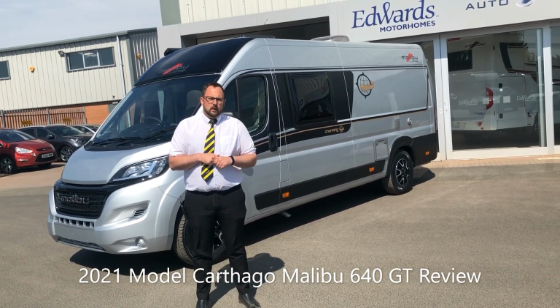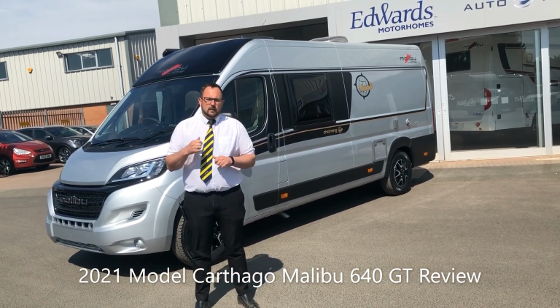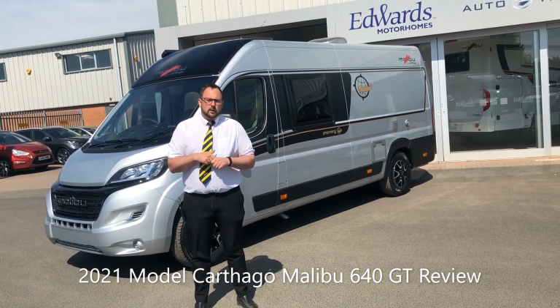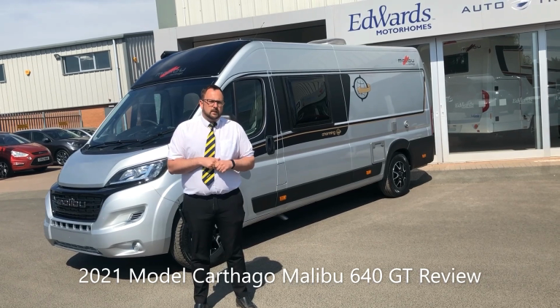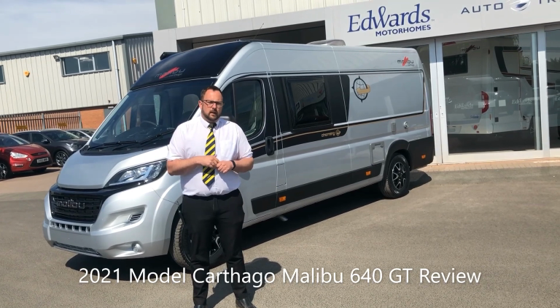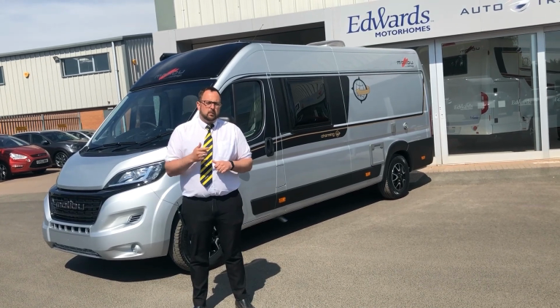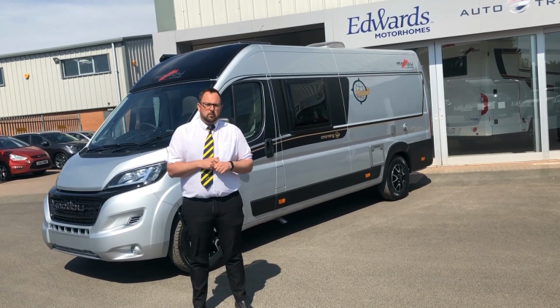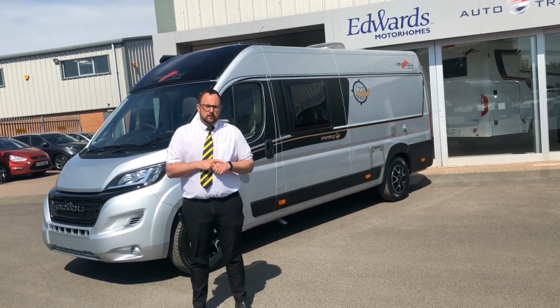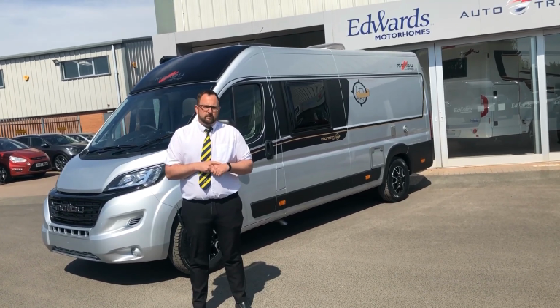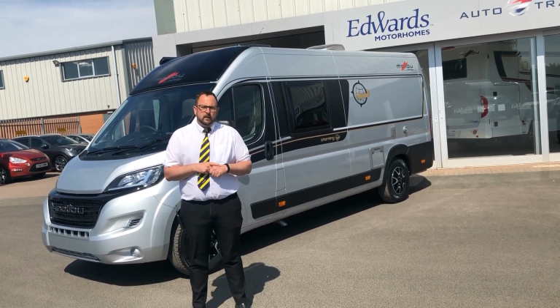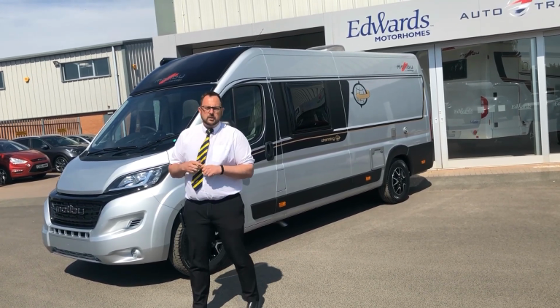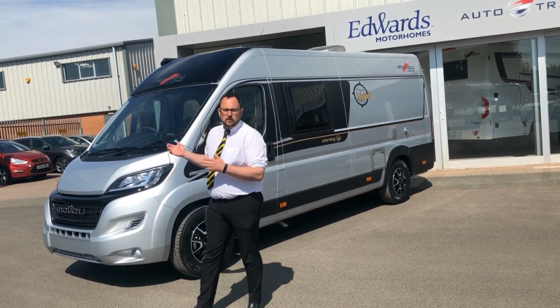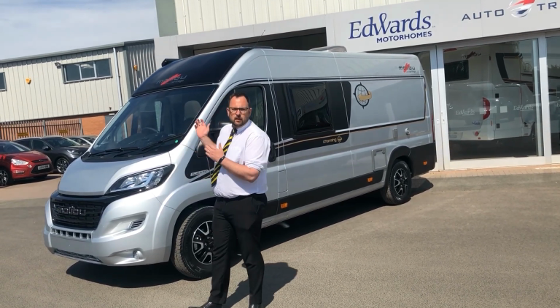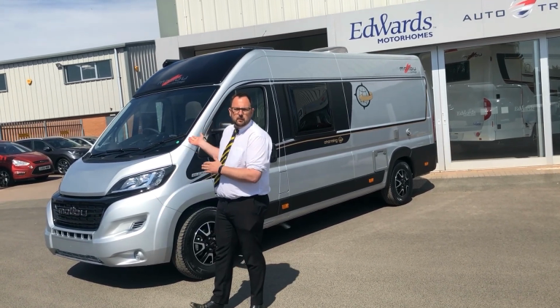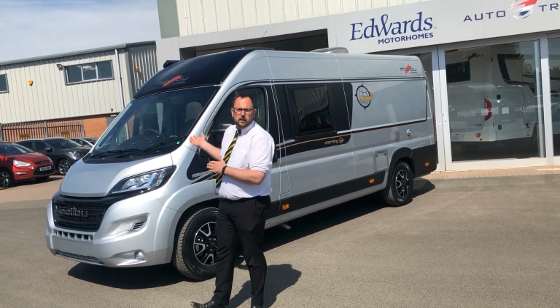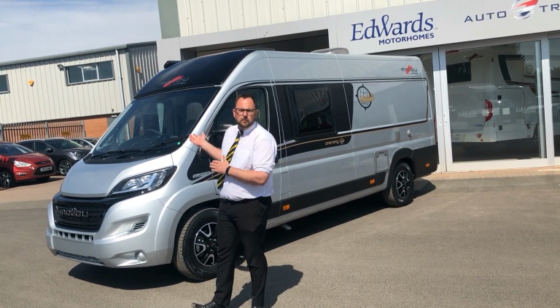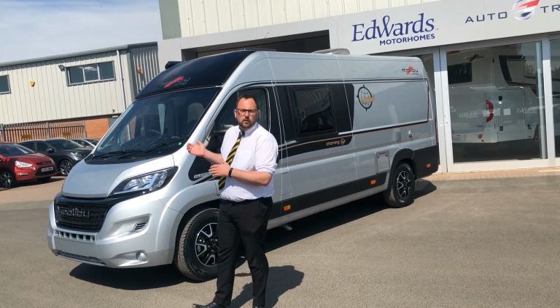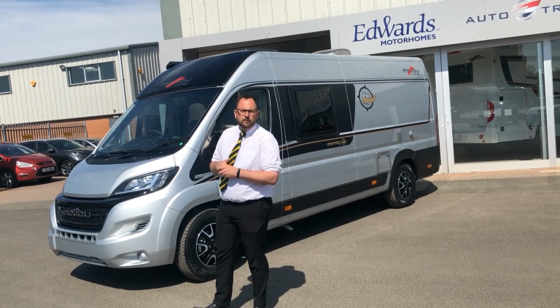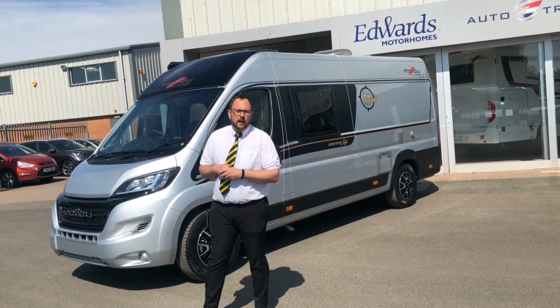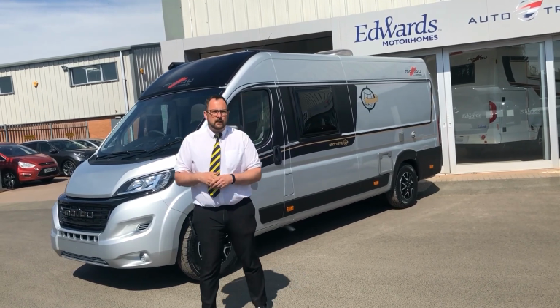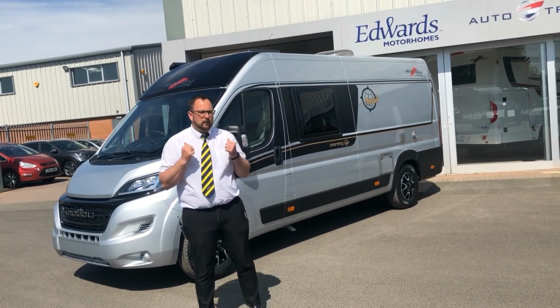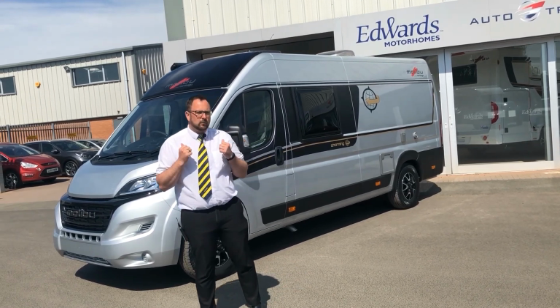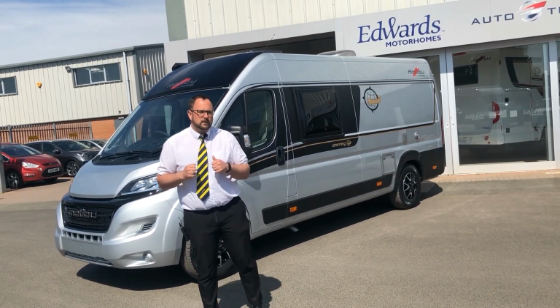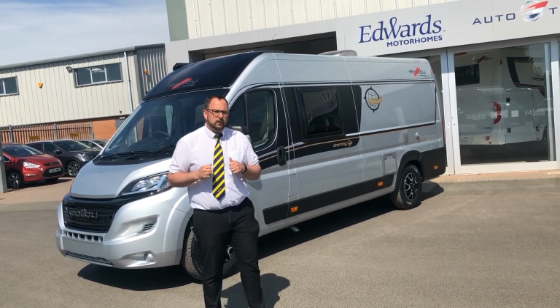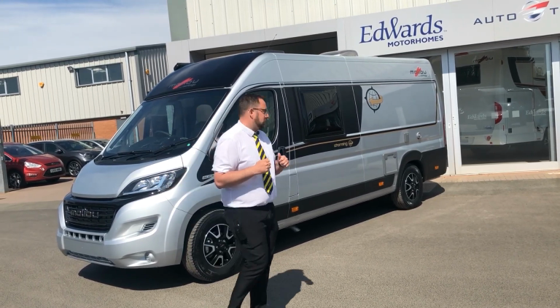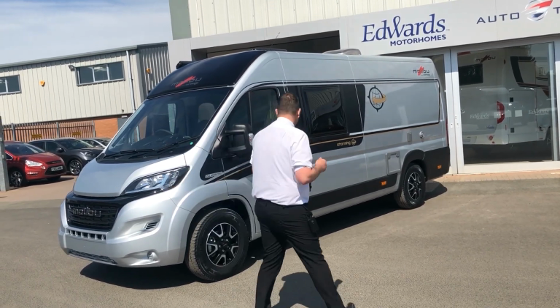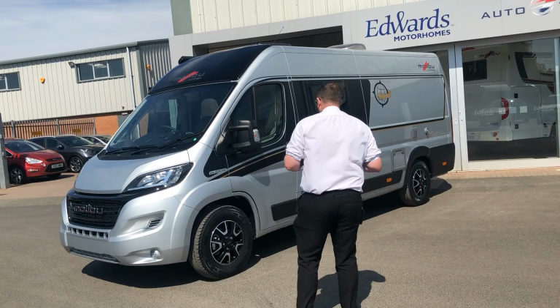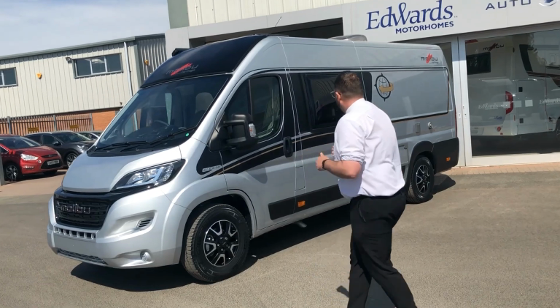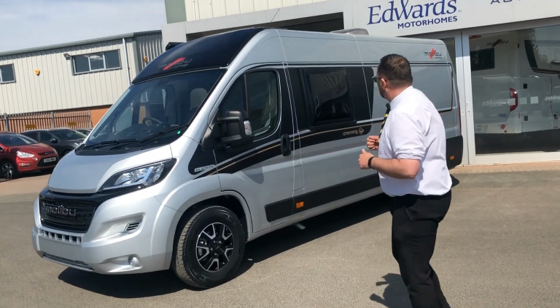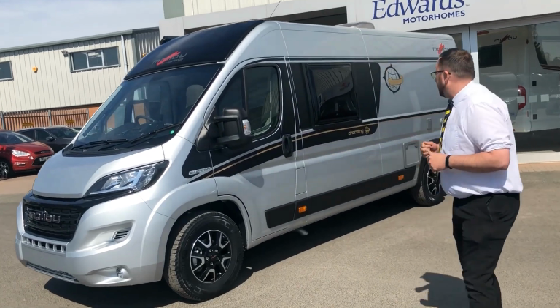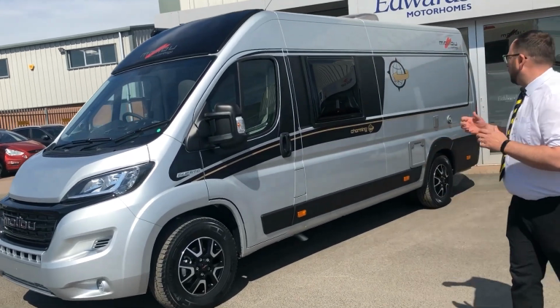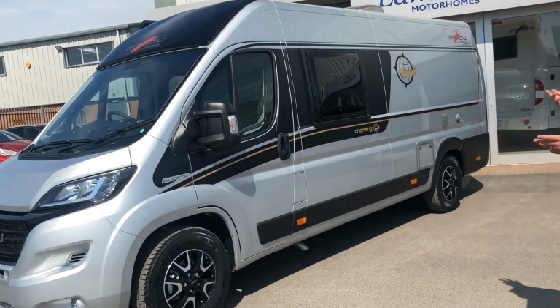It has four travel seats and a 2 plus 1 berth. As you can see it's got the stylish aluminium grey metallic paintwork and as we have a little look around the 640 GT you'll see that we have double glazed windows.